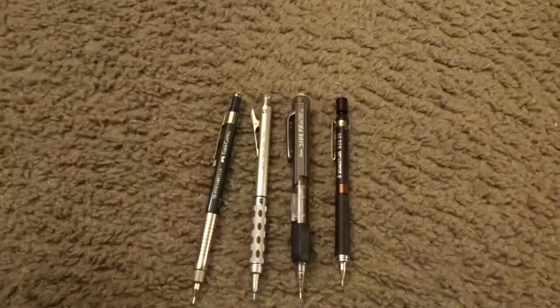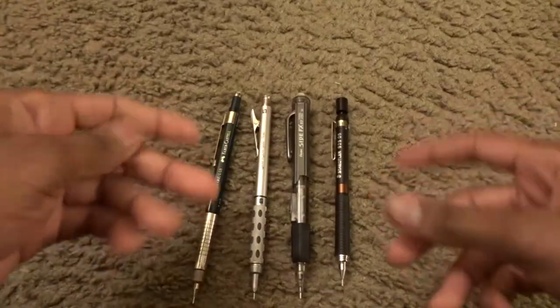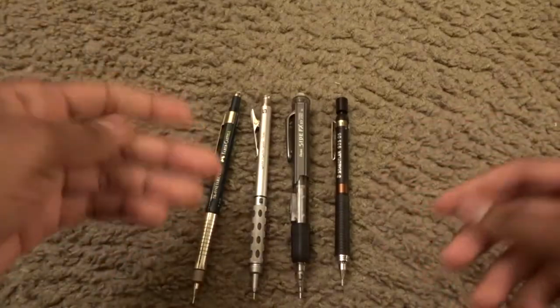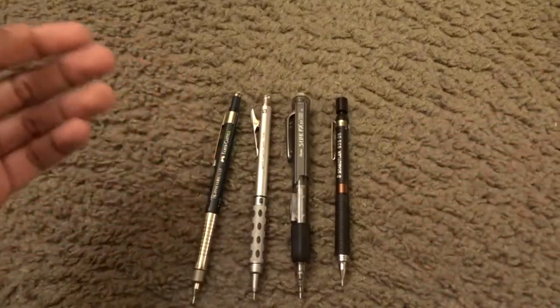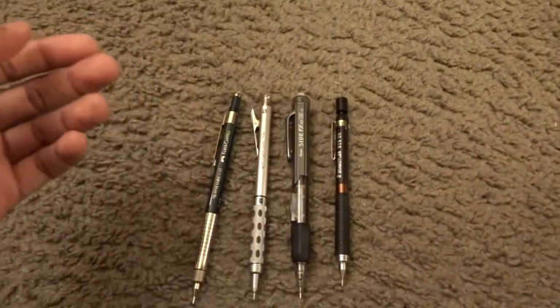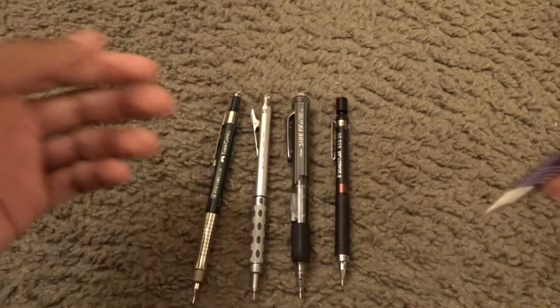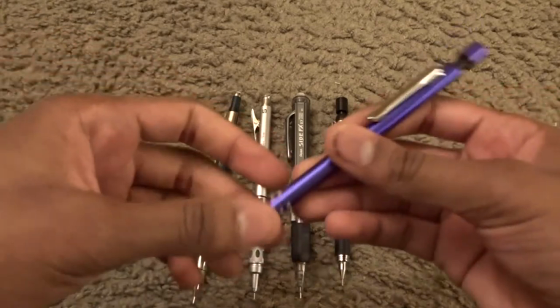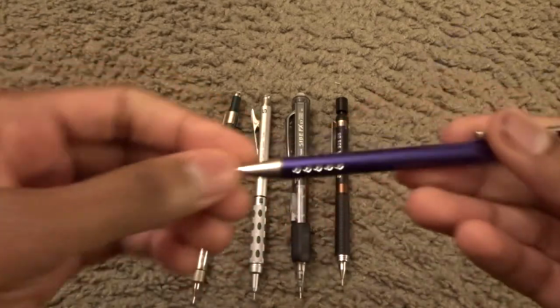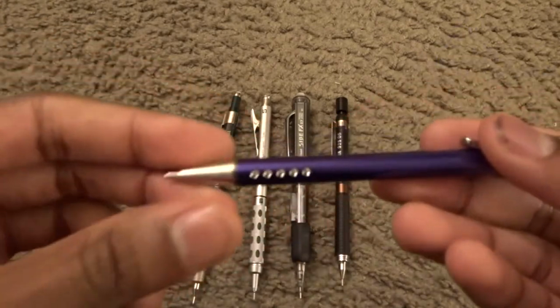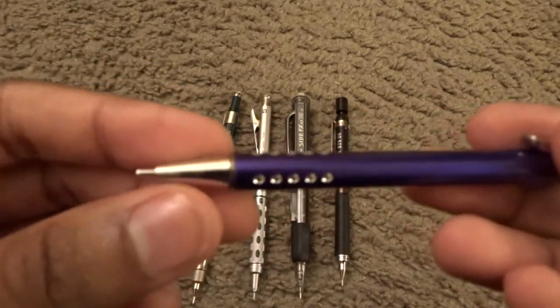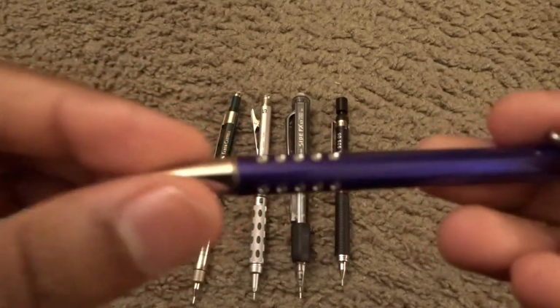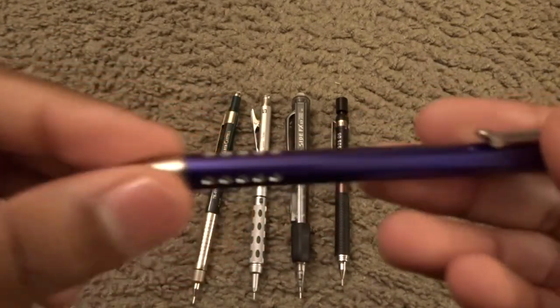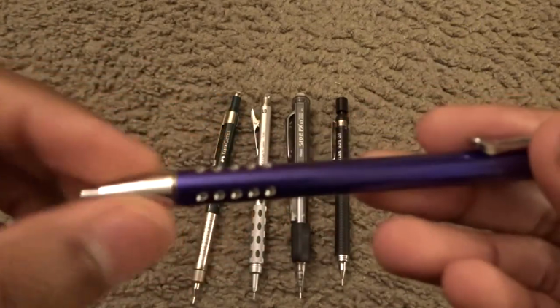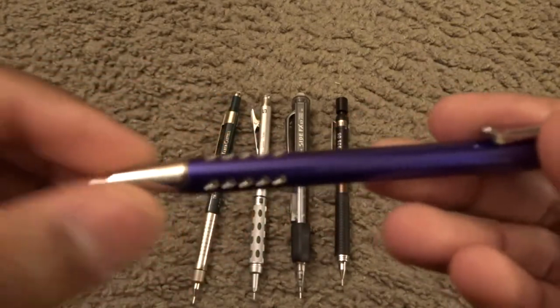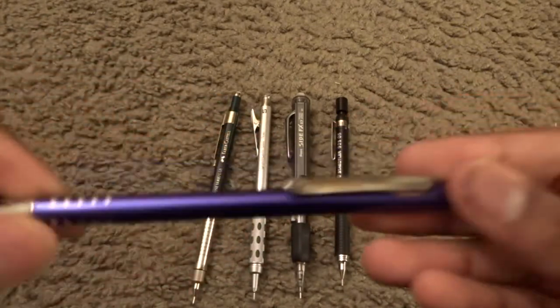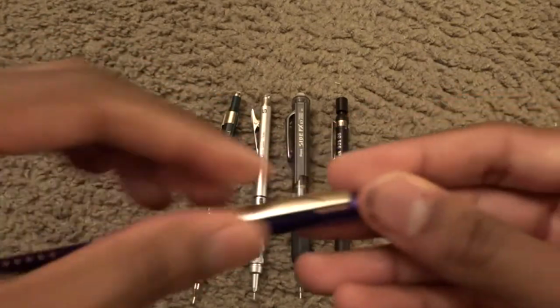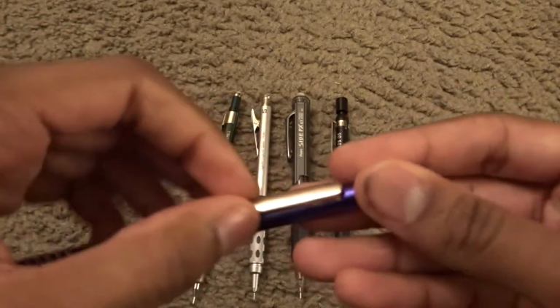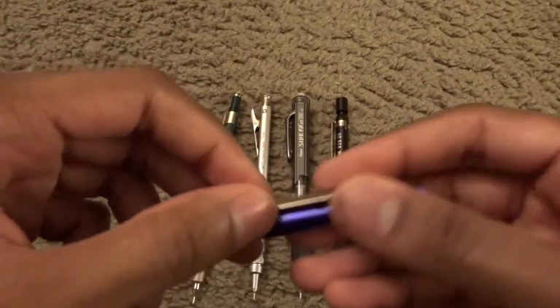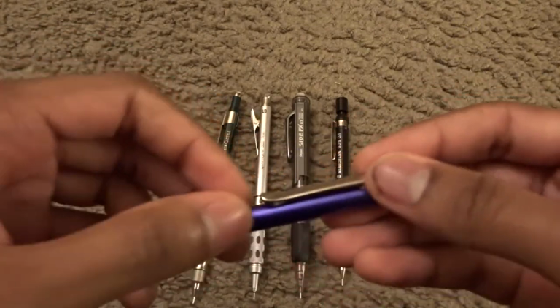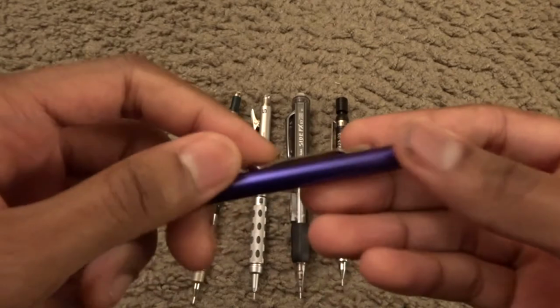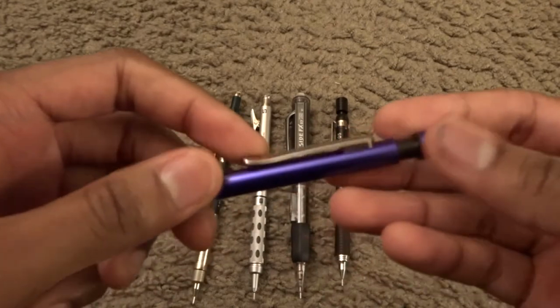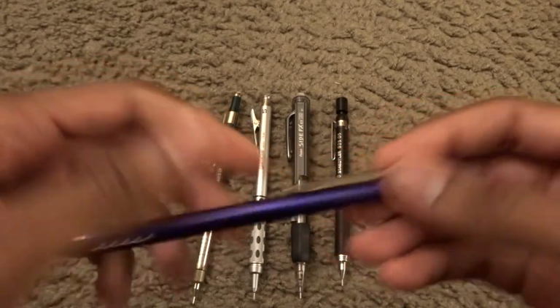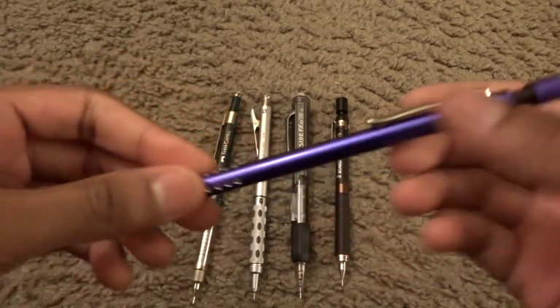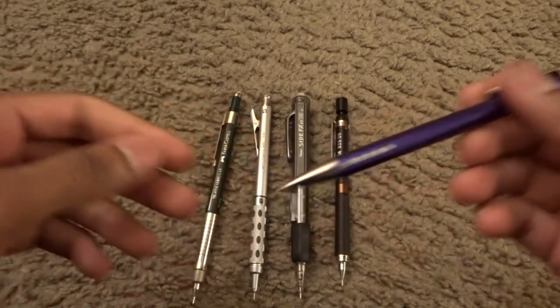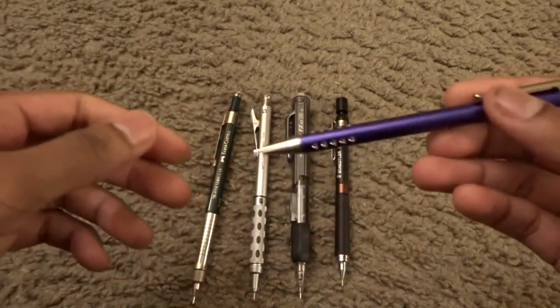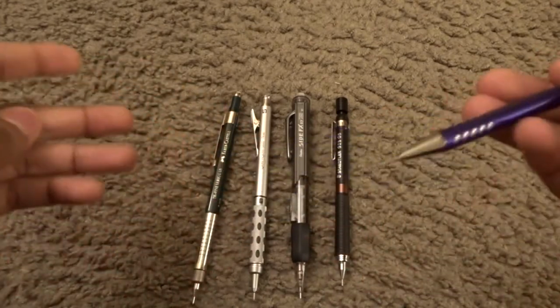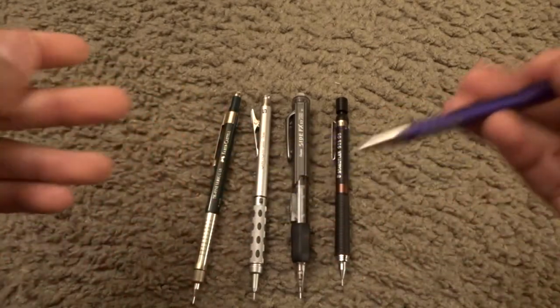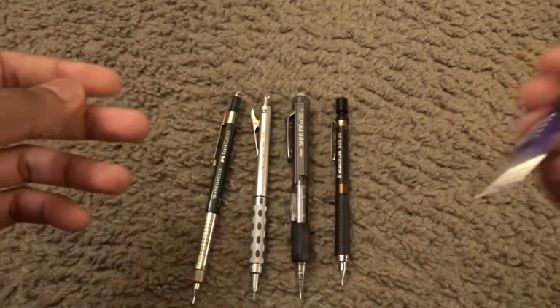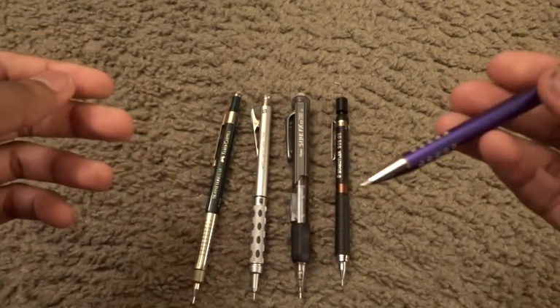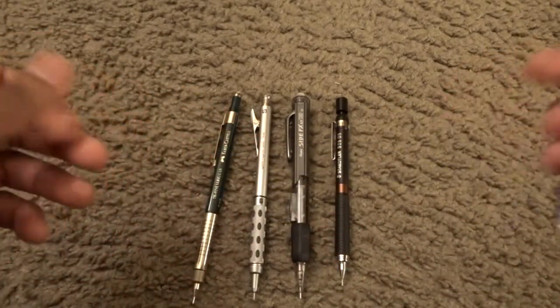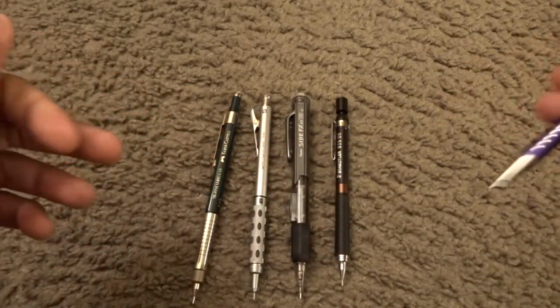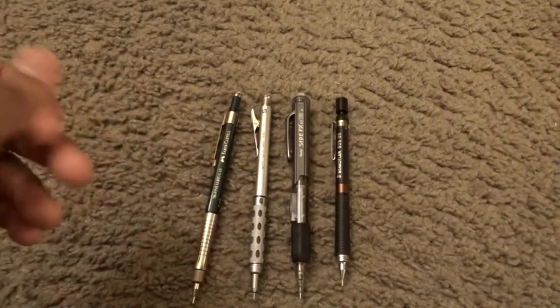Well, that is true, but there are some metal parts, like this area here and the pocket clip — some metal parts. Okay, so you want something that has more metal, apparently.